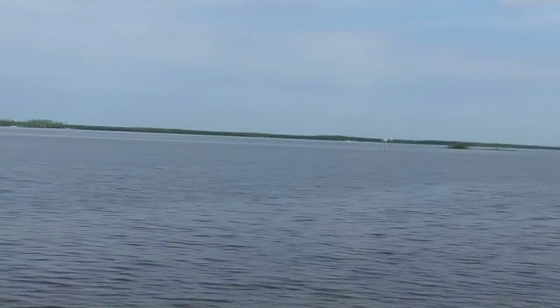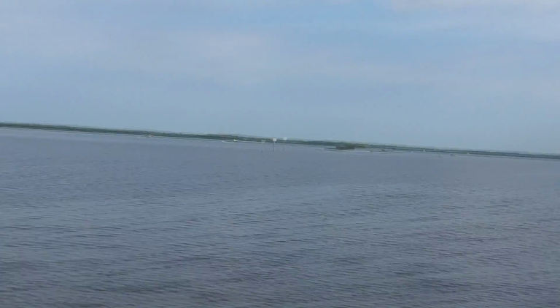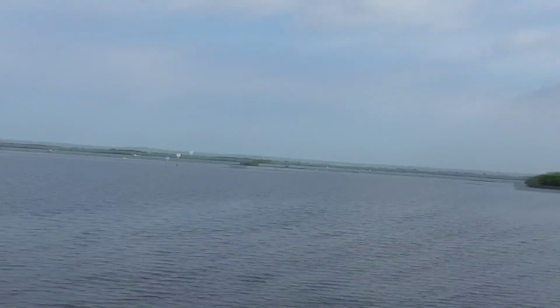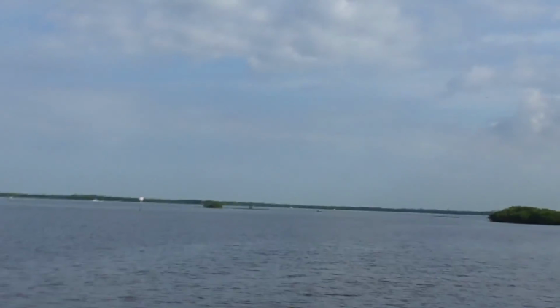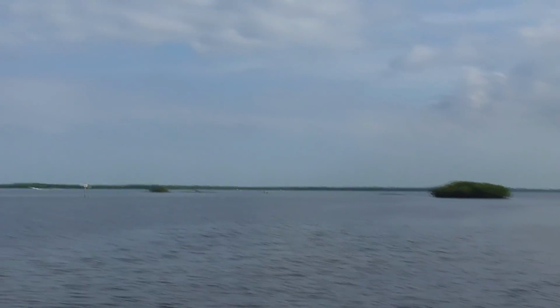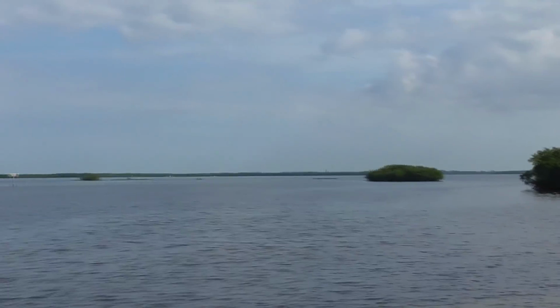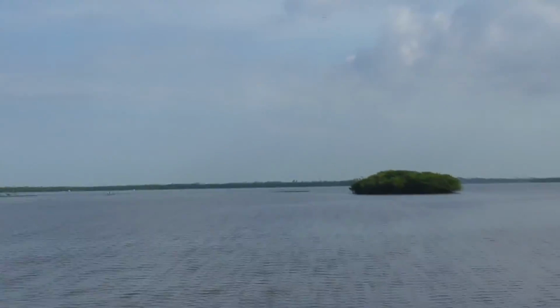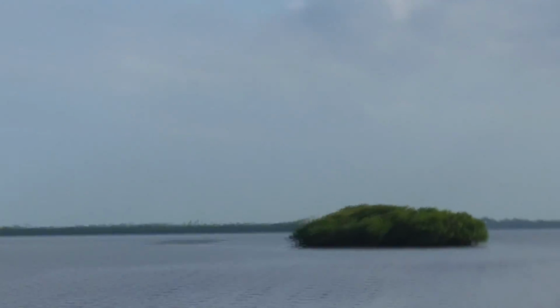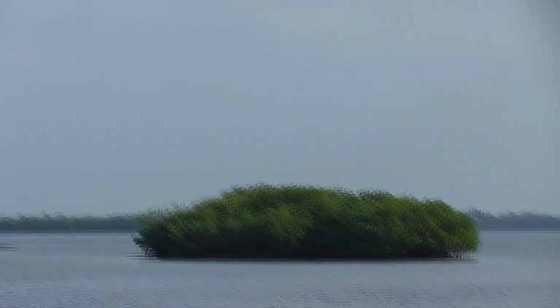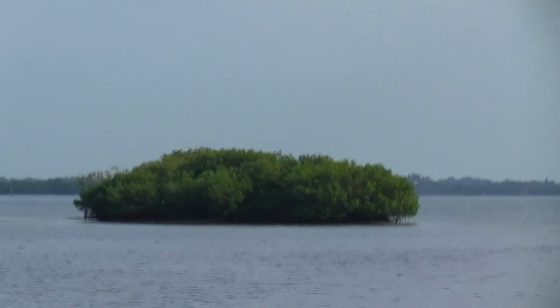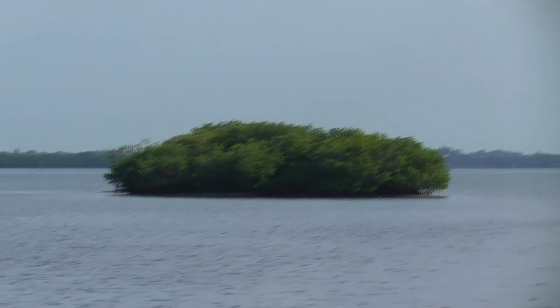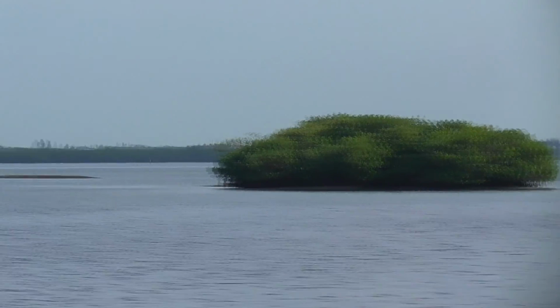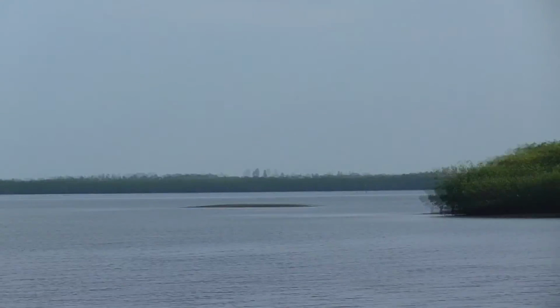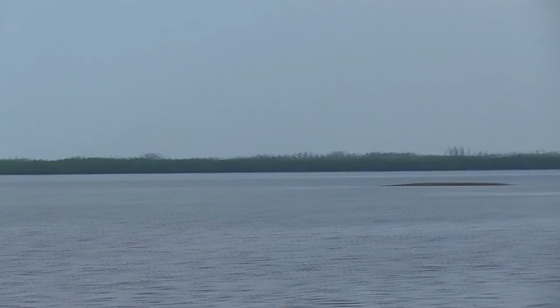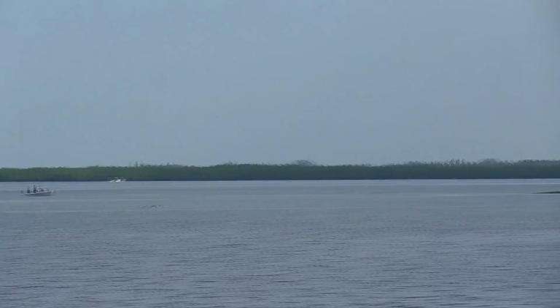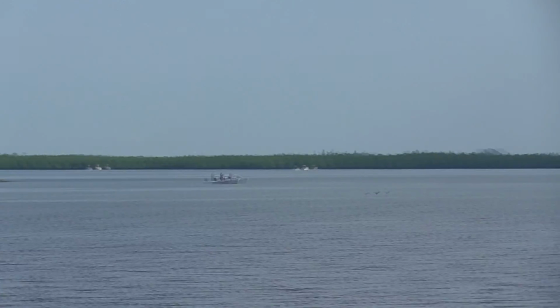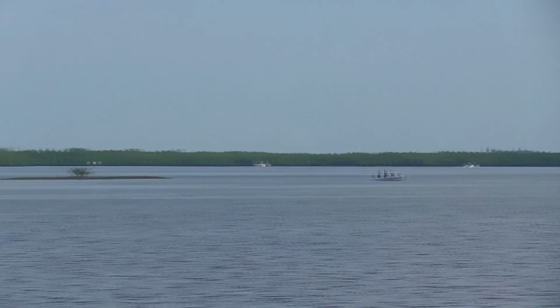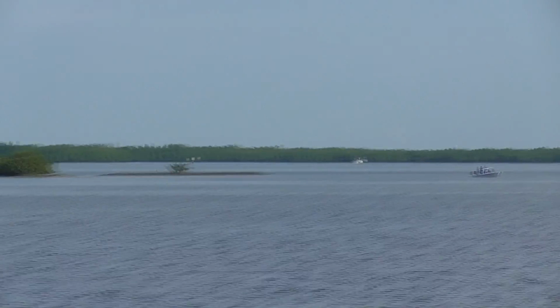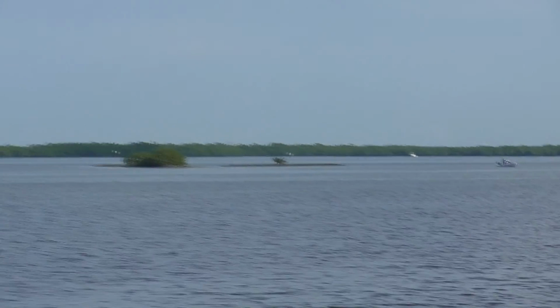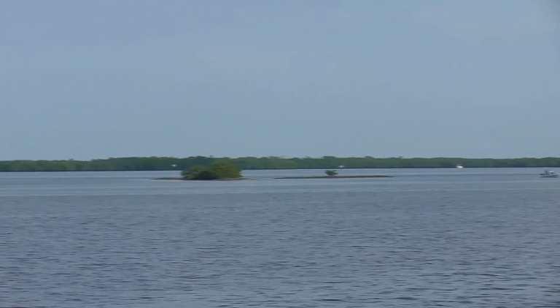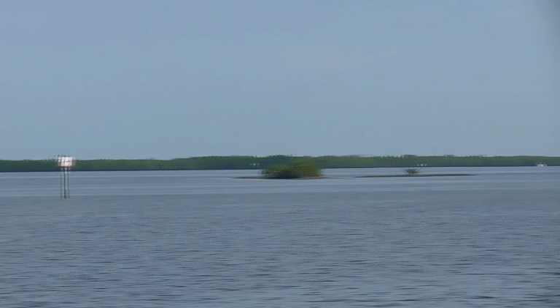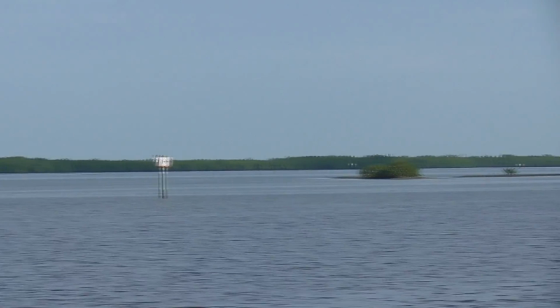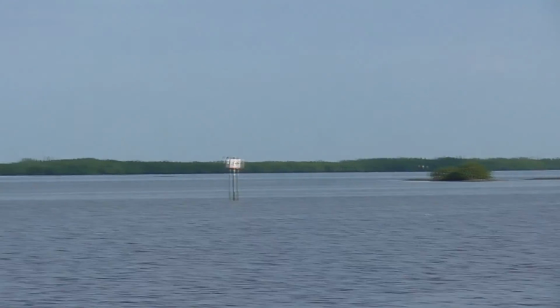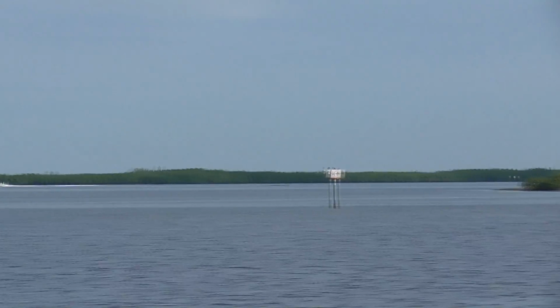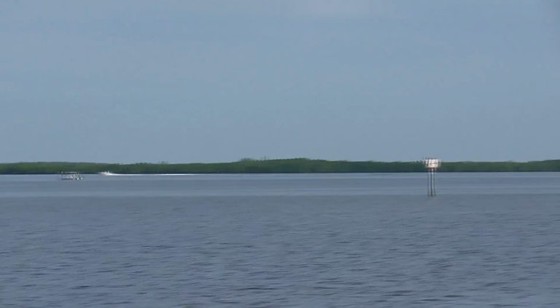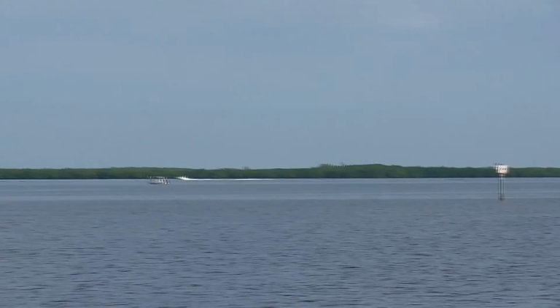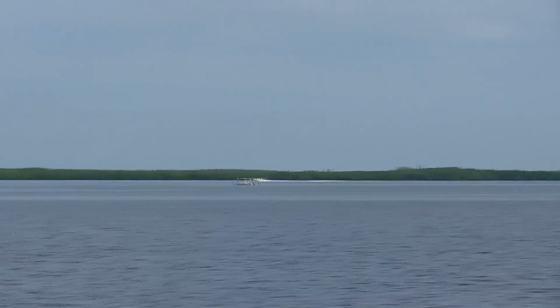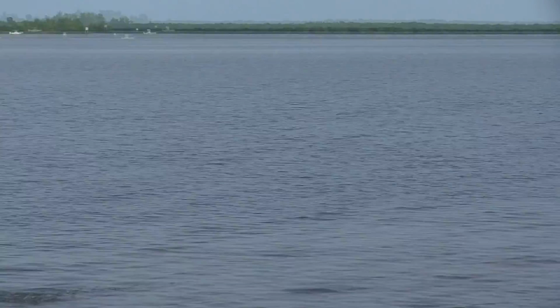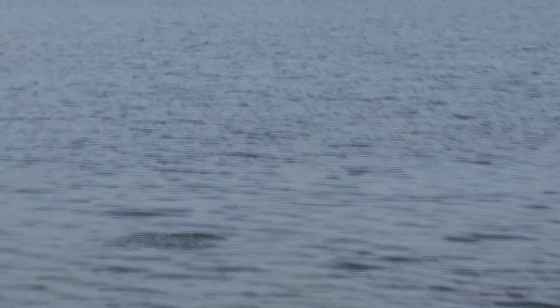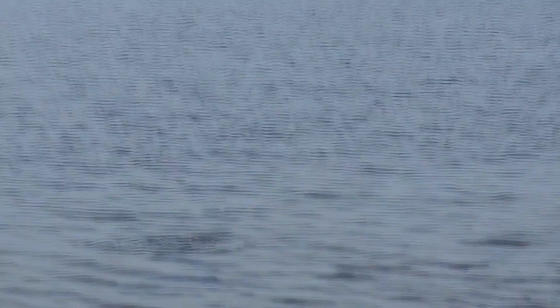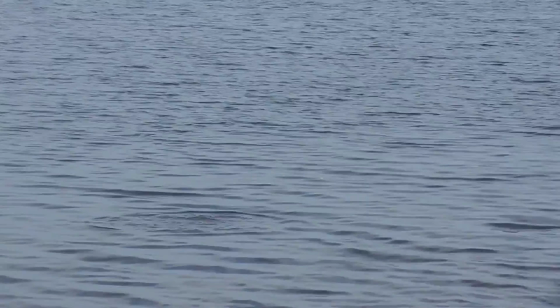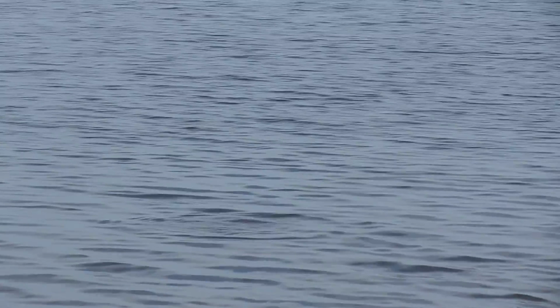There's a few islands out there — there's one right there. We're at Emerson Point in Bradenton. A fish just jumped out of the water there.